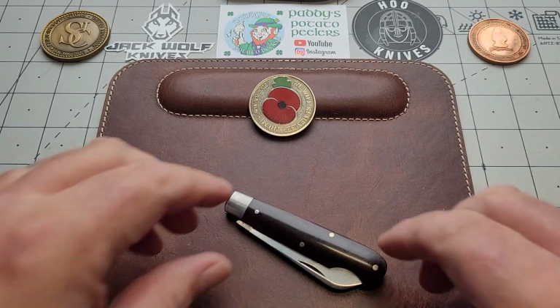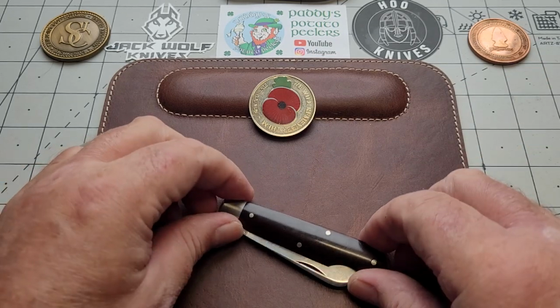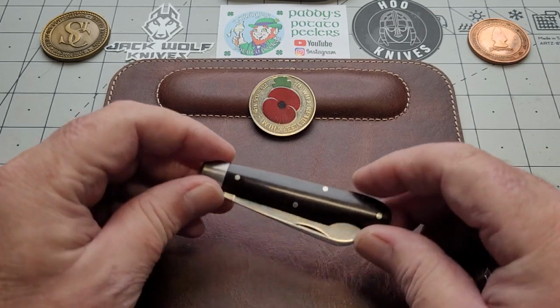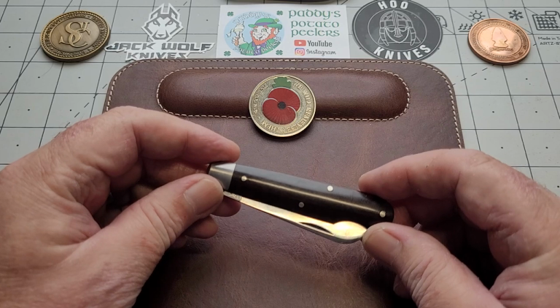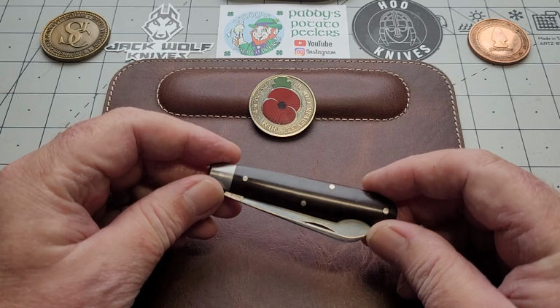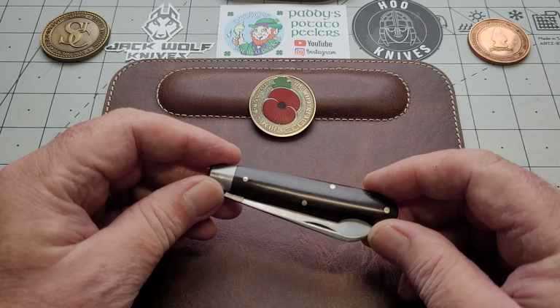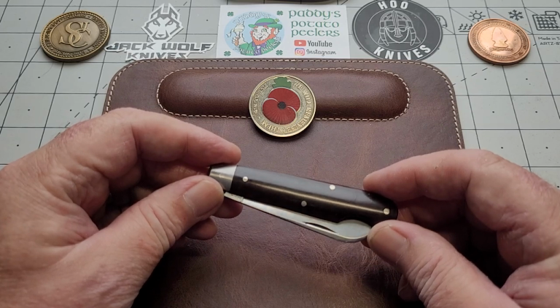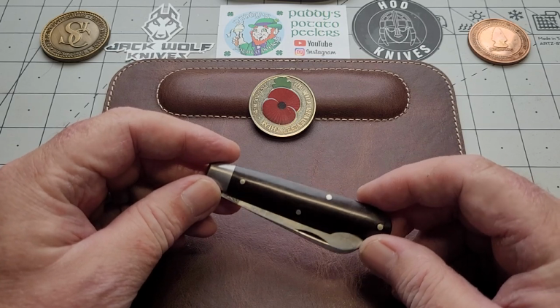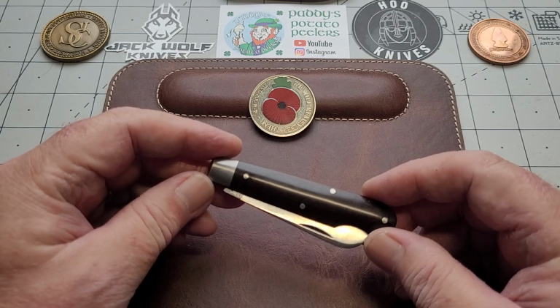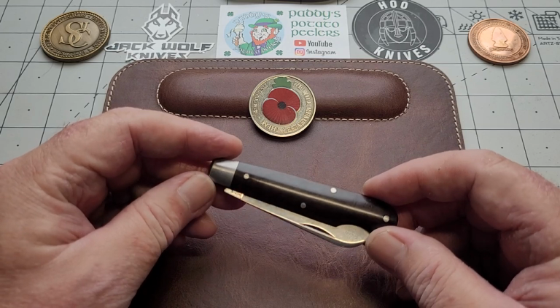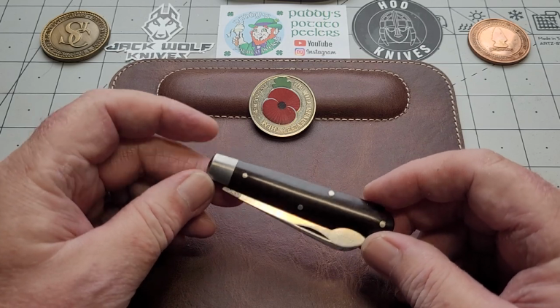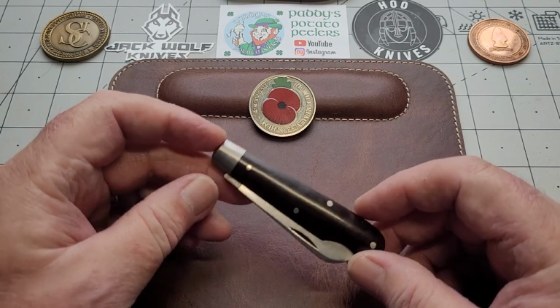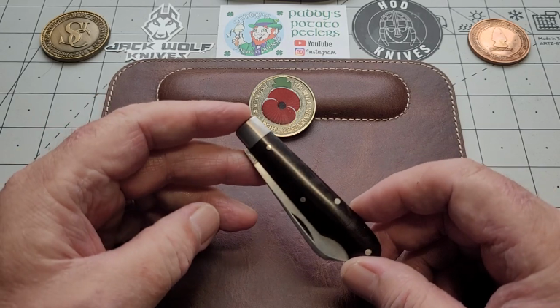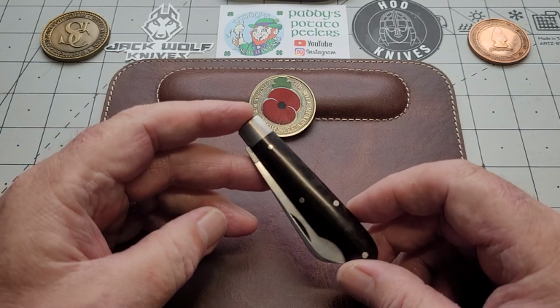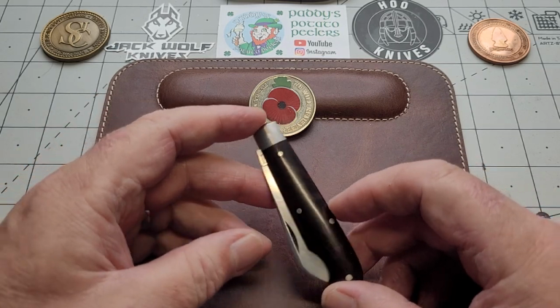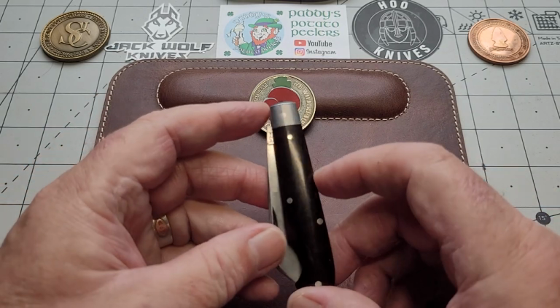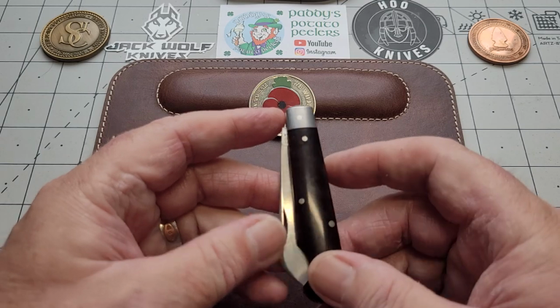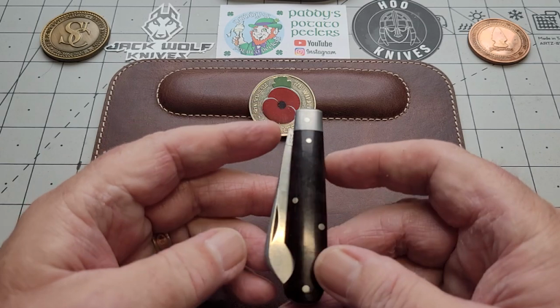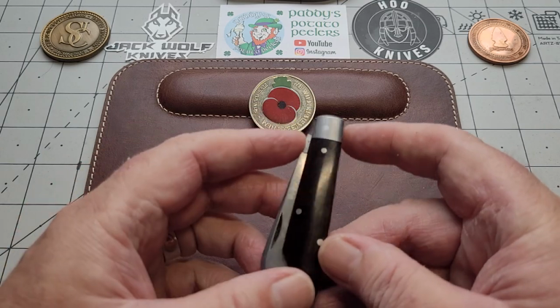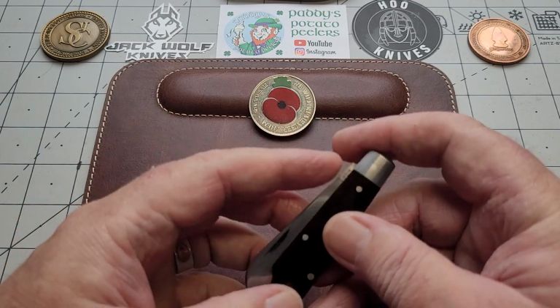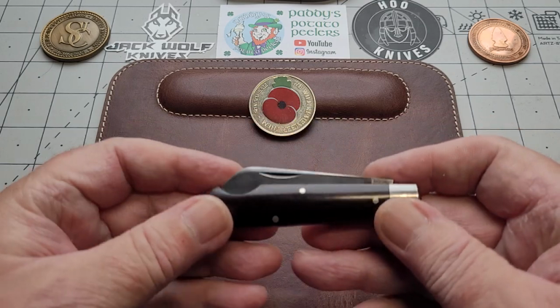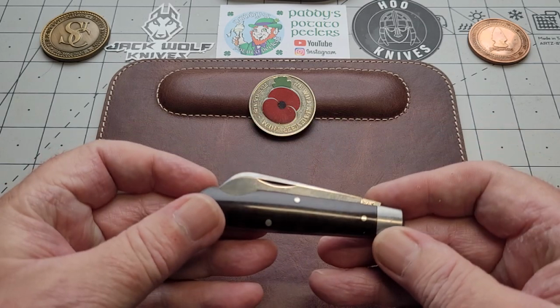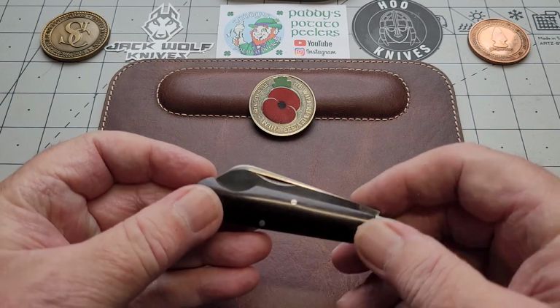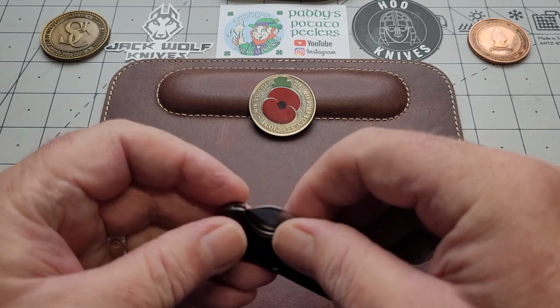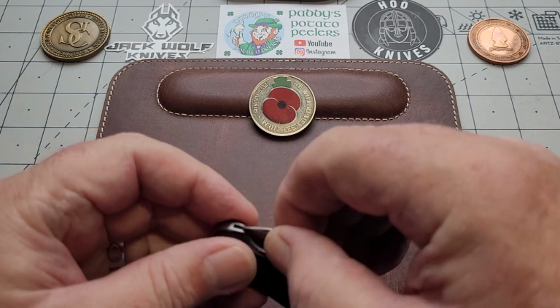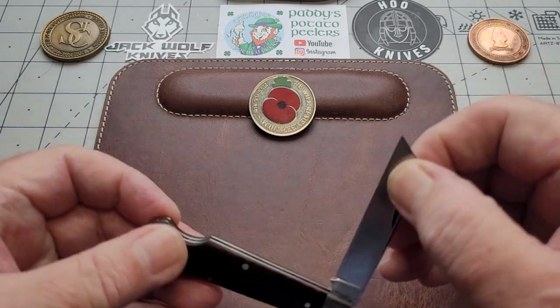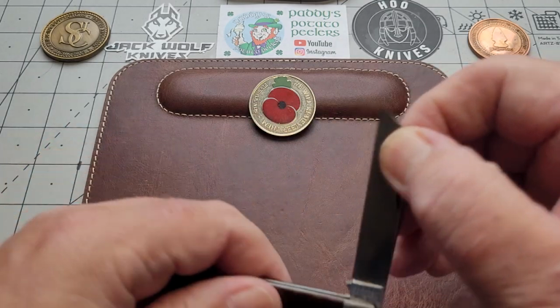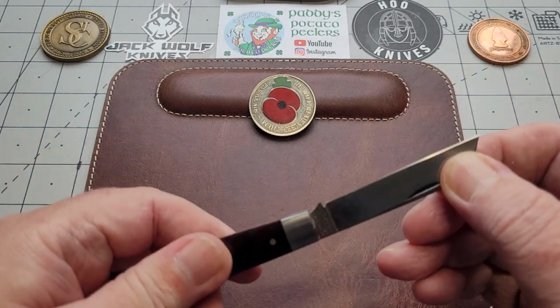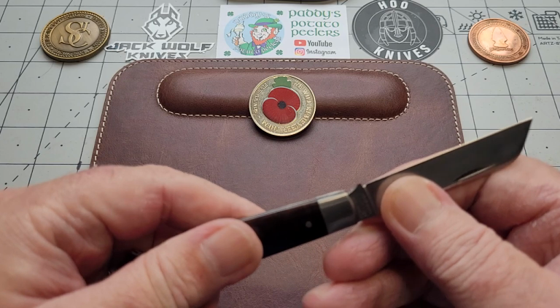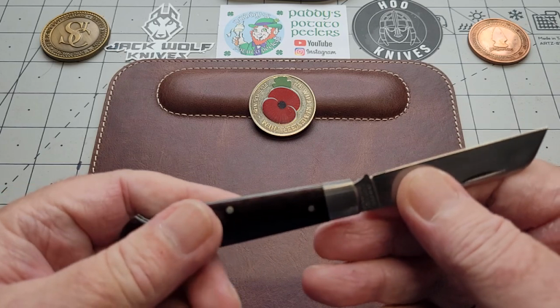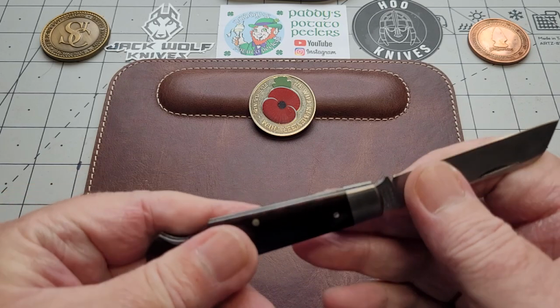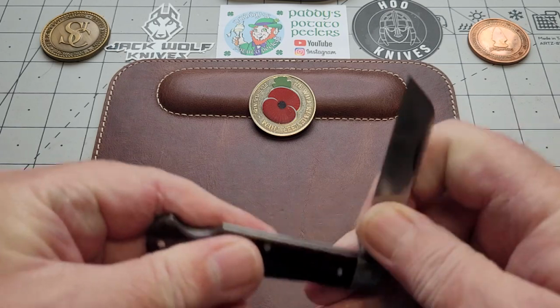Anyway, my most used knives. First one — it's a slip joint. A lot of these are going to be slip joints because that's the truth, that's what I use more often. But they're not all slip joints. This is one I use an awful lot — I'm going to let you listen to this.